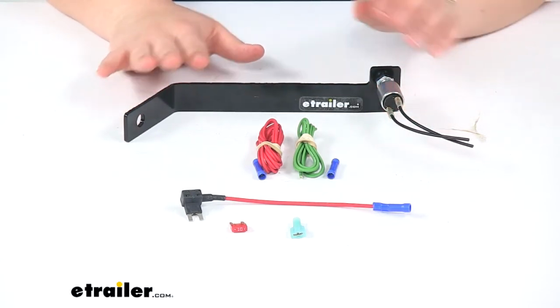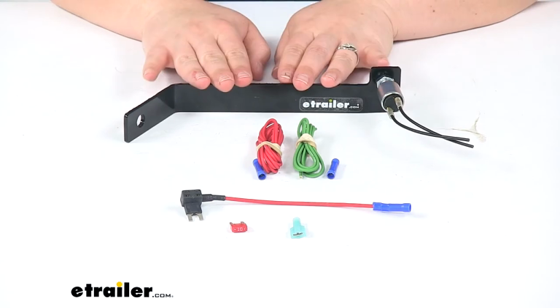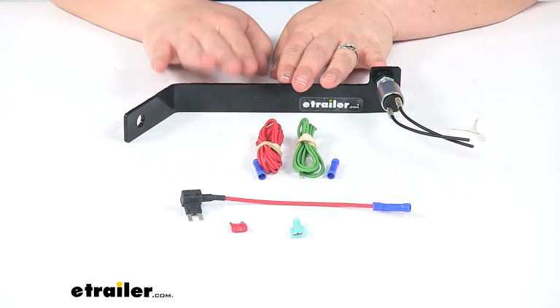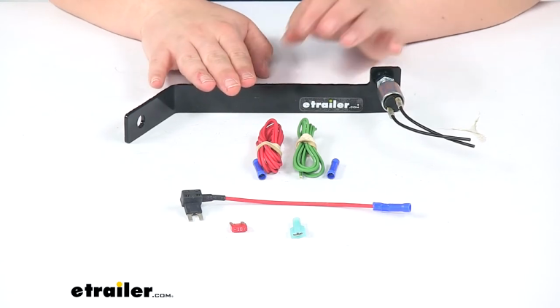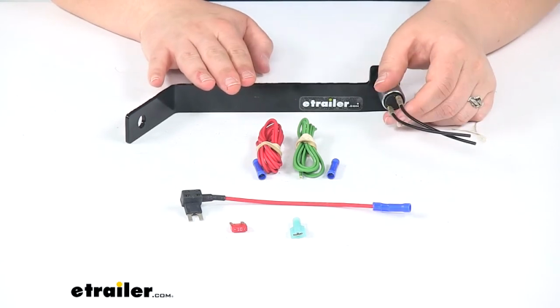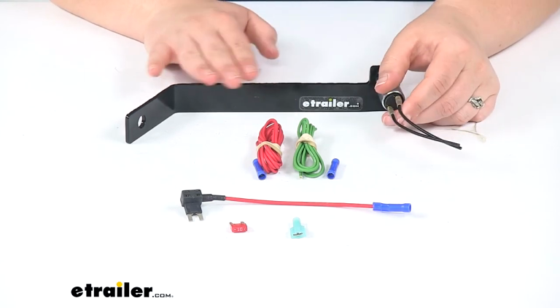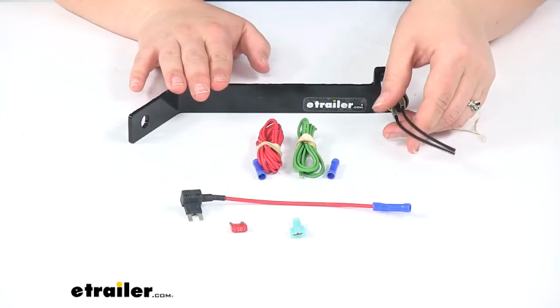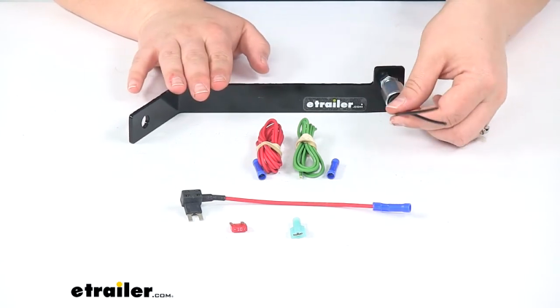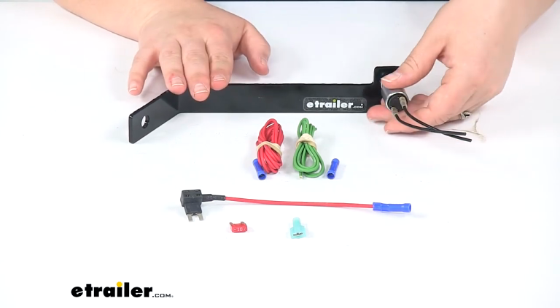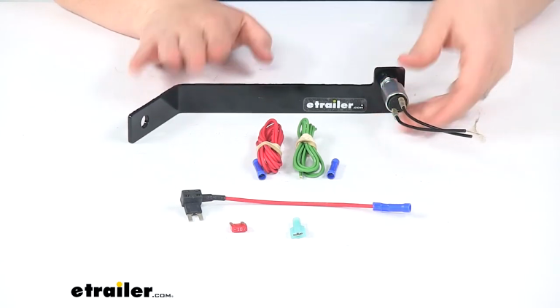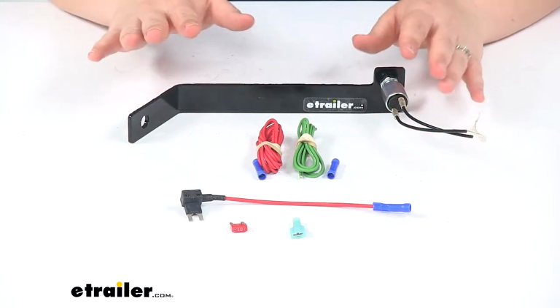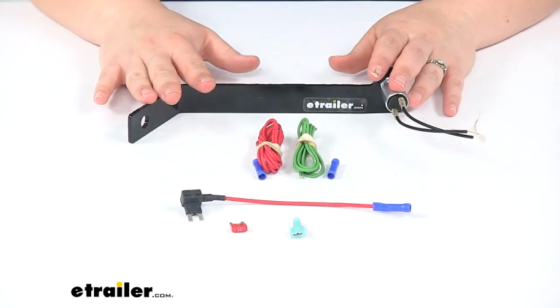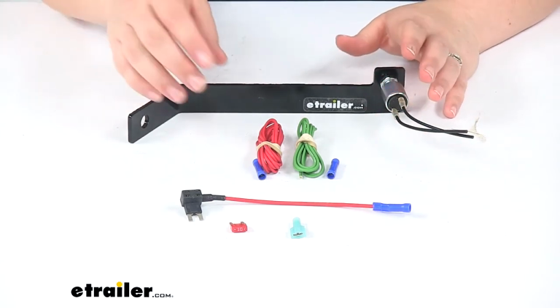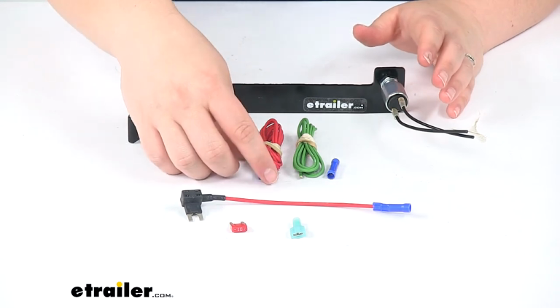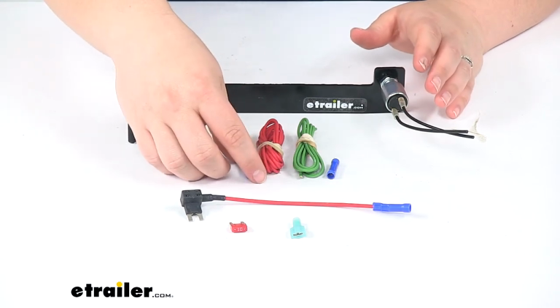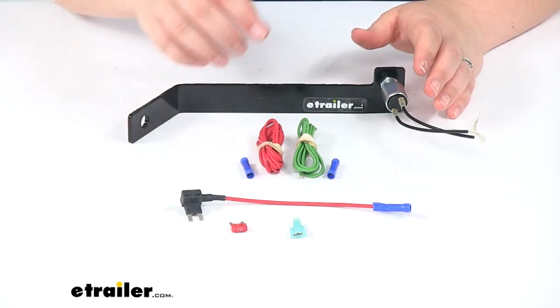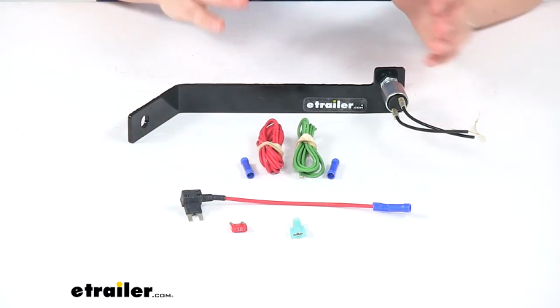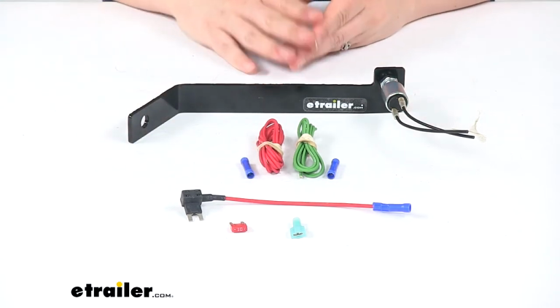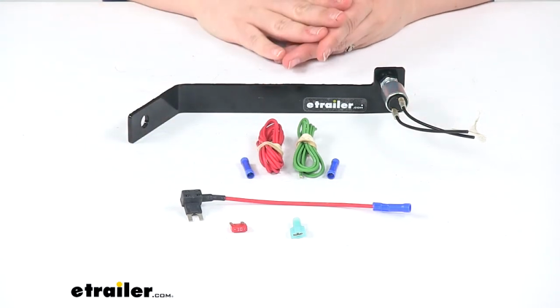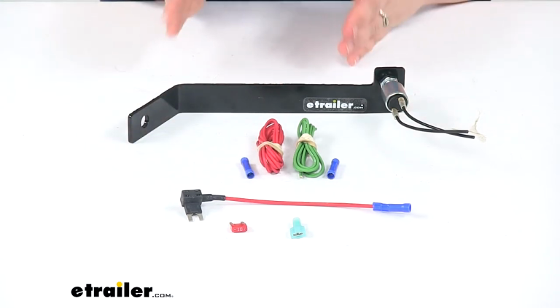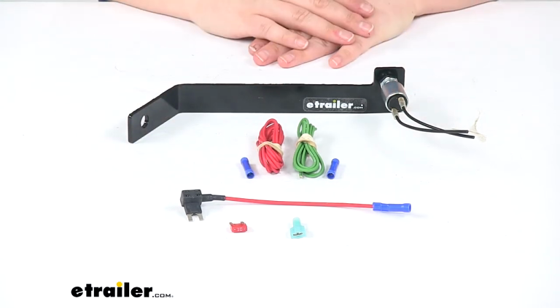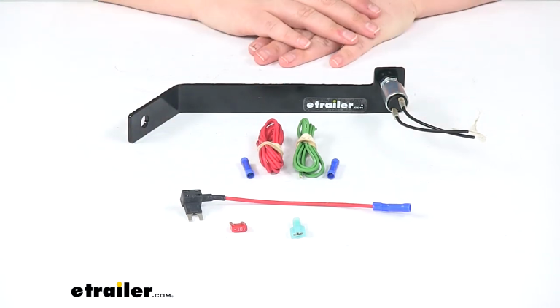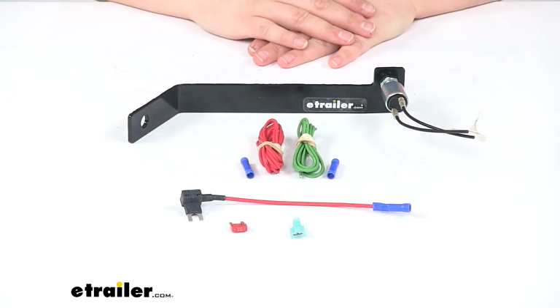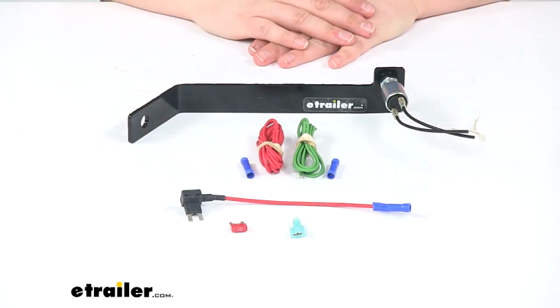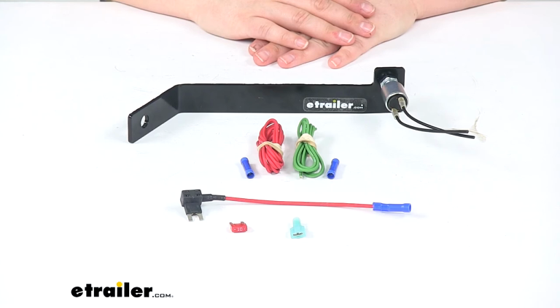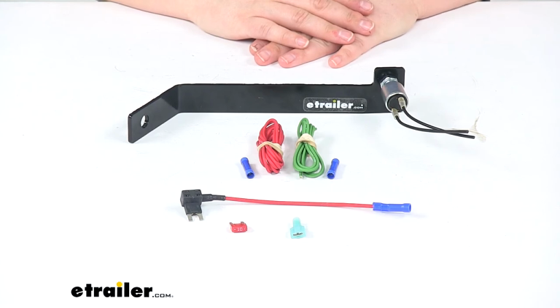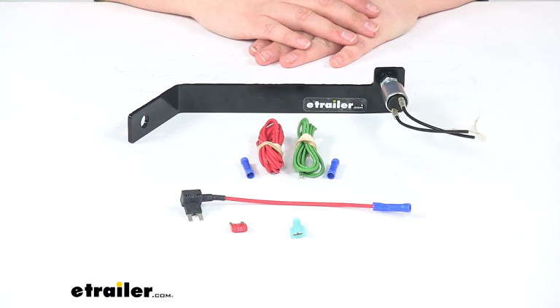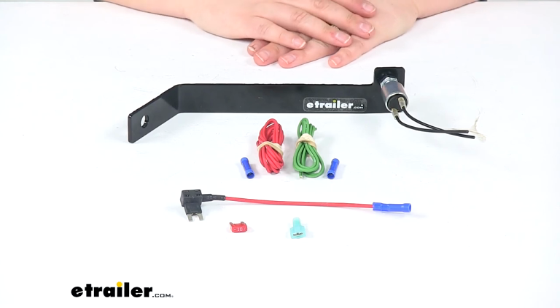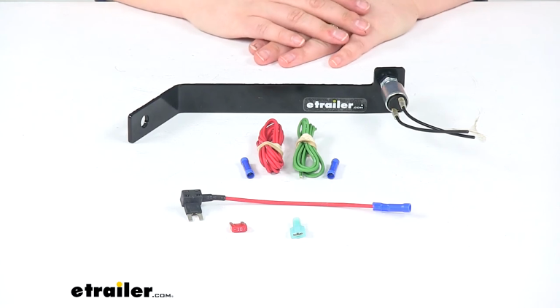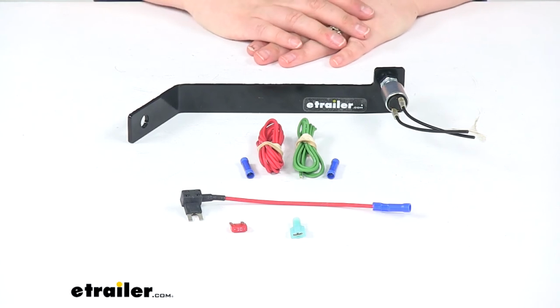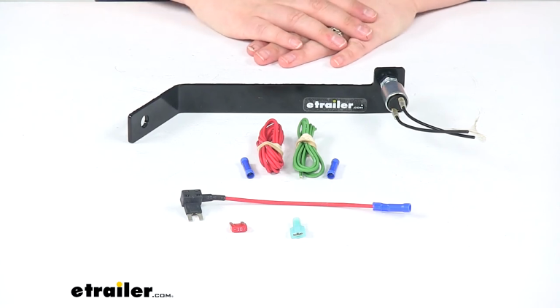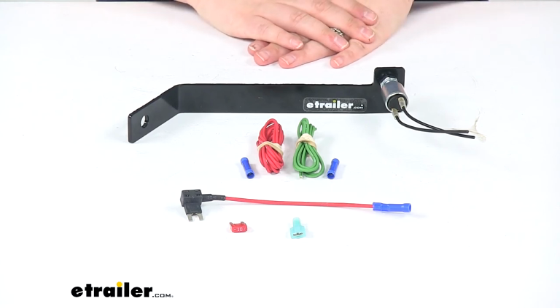This is just one component of your complete flat tow setup. For the rest of your components, you can check out eTrailer.com to get your braking system, tow bar, and any other RV accessories that you might need. And that's going to do it for our look at the Roadmaster Stoplight Switch Kit.